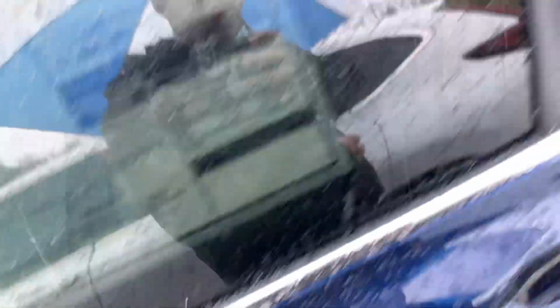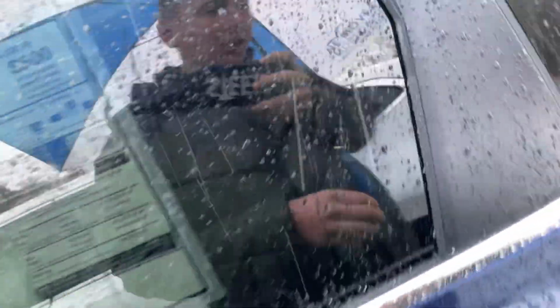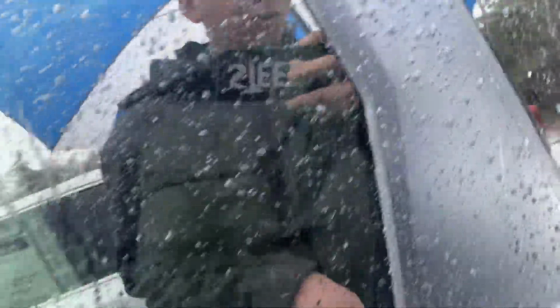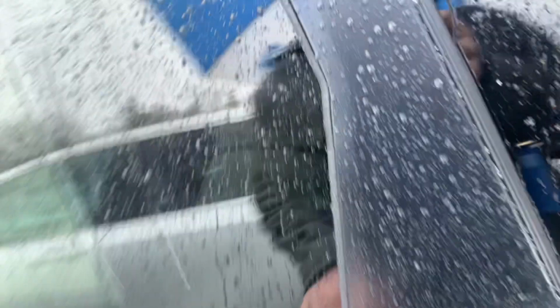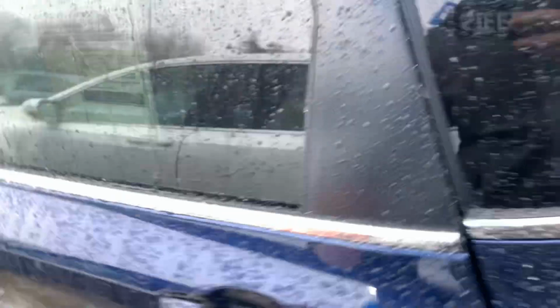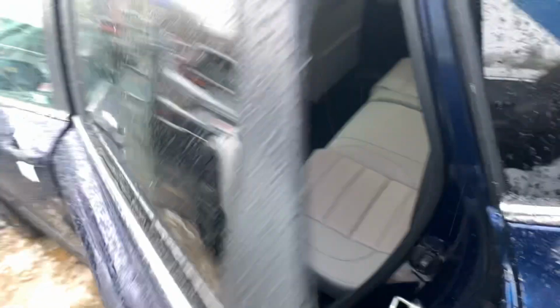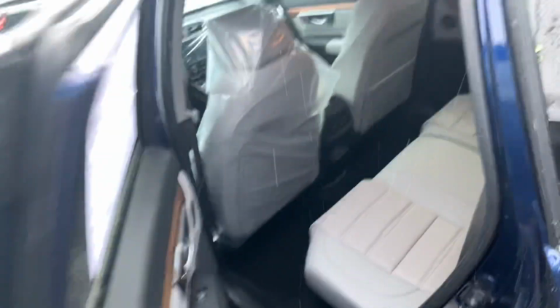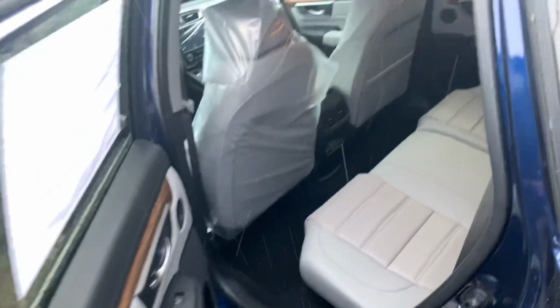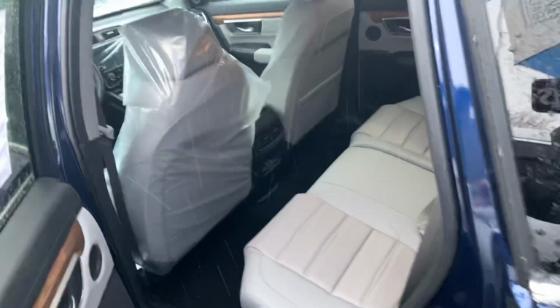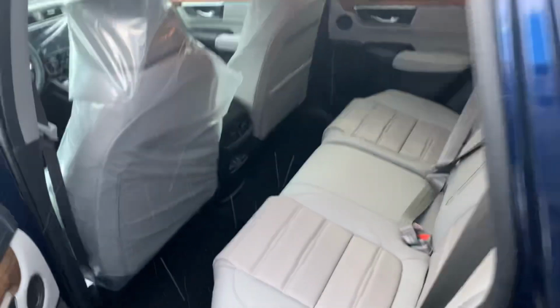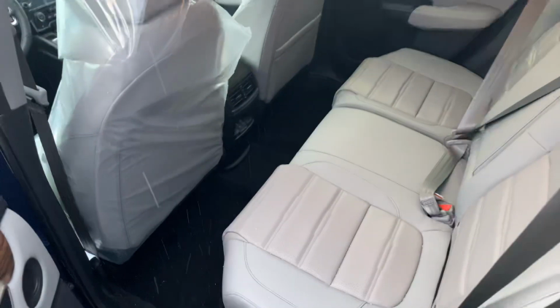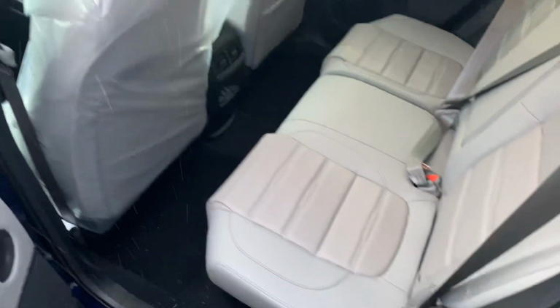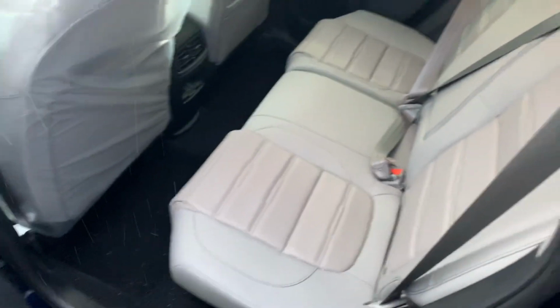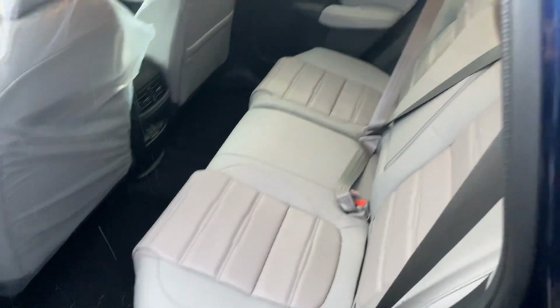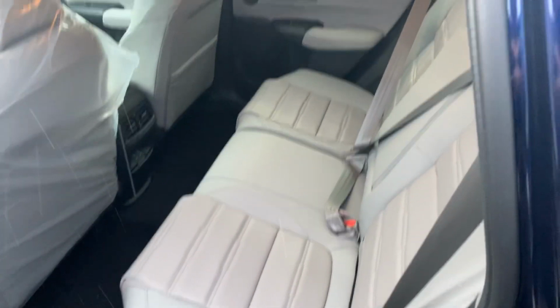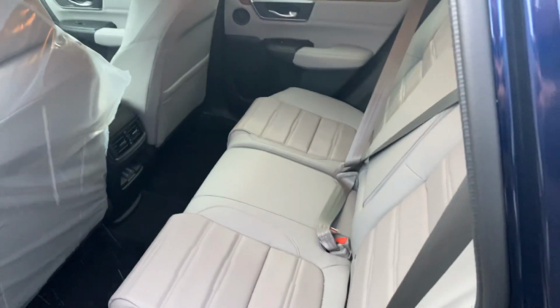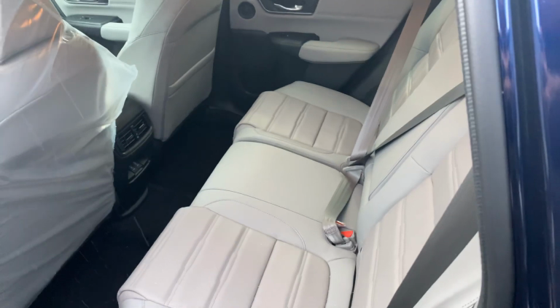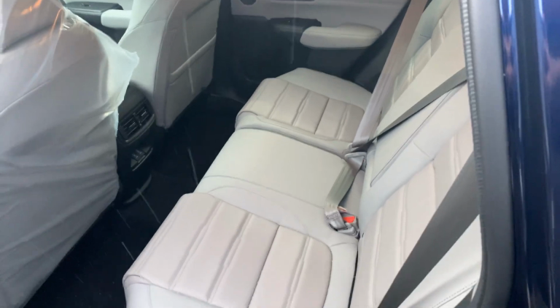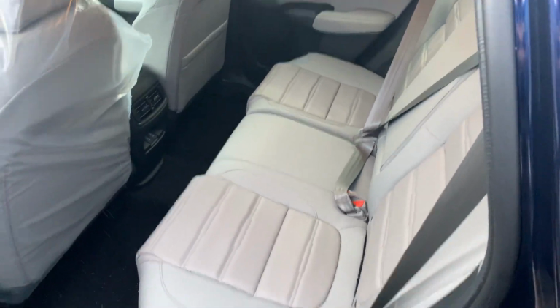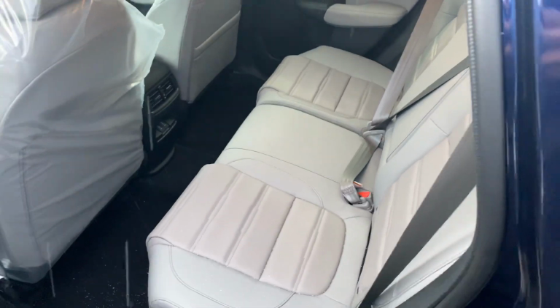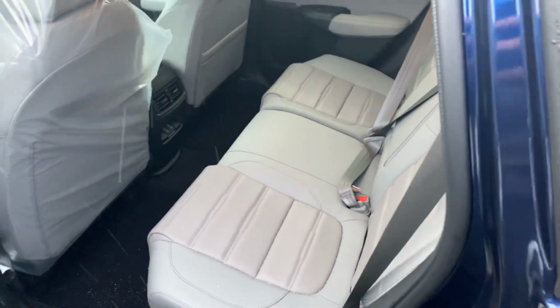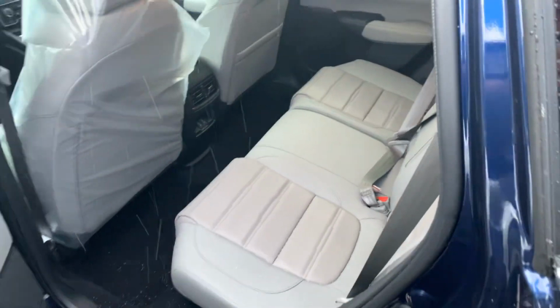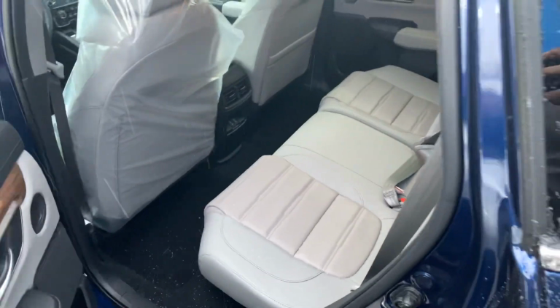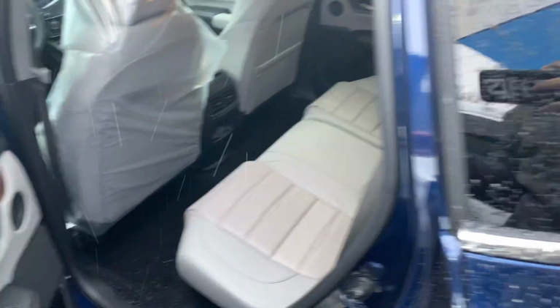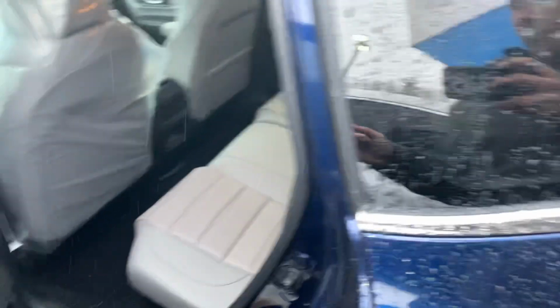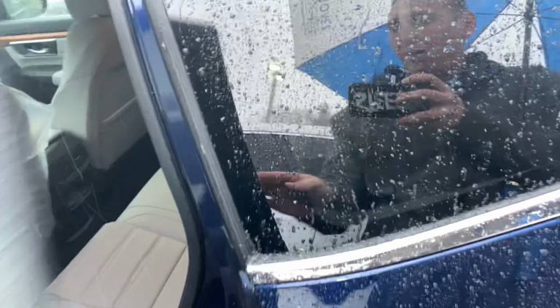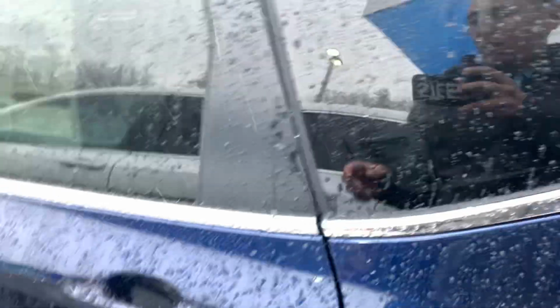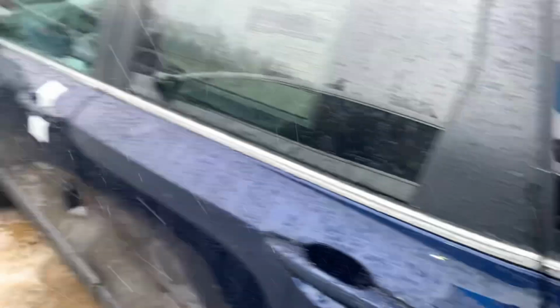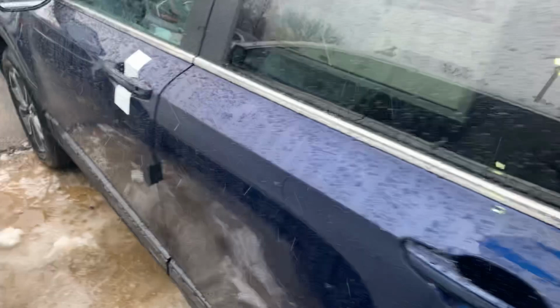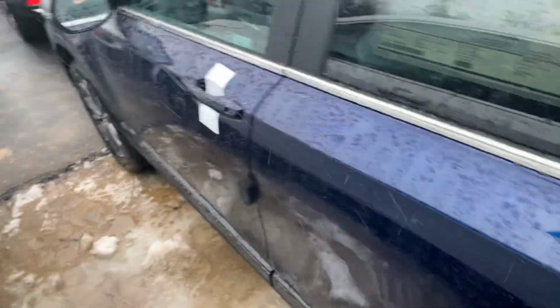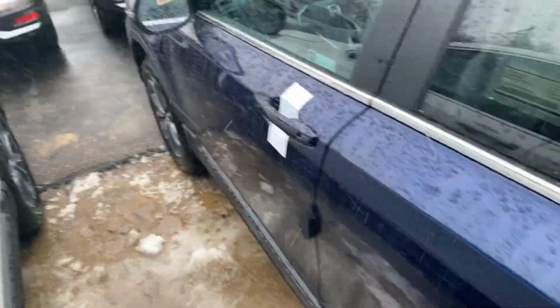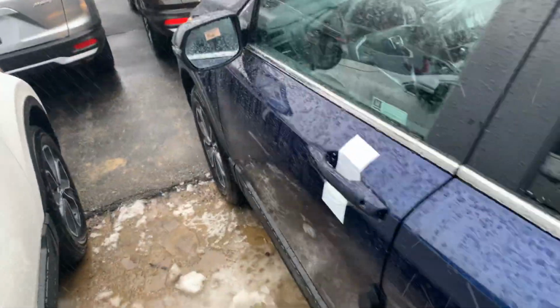Just a quick look in the rear — tons of leg room back here, 60-40 split, and a very nice gray color of leather.